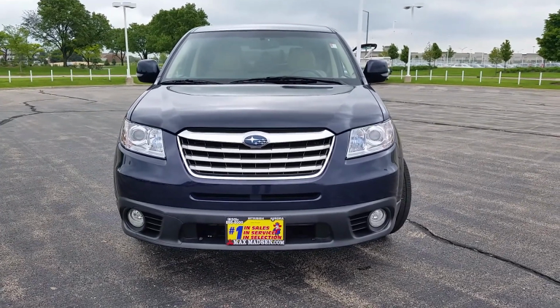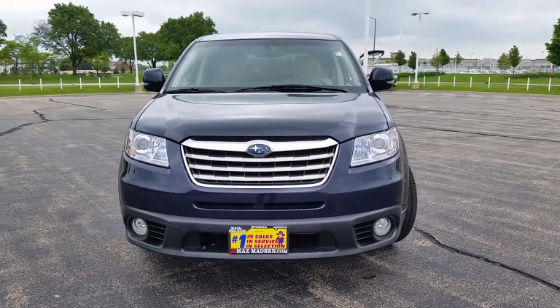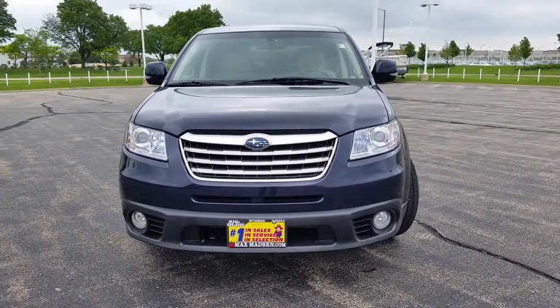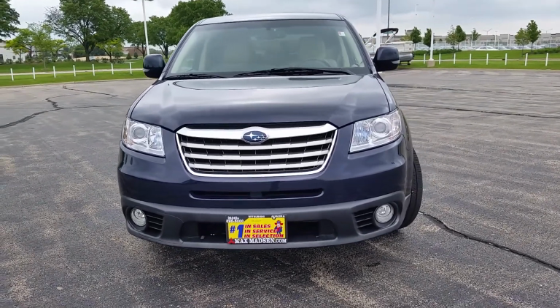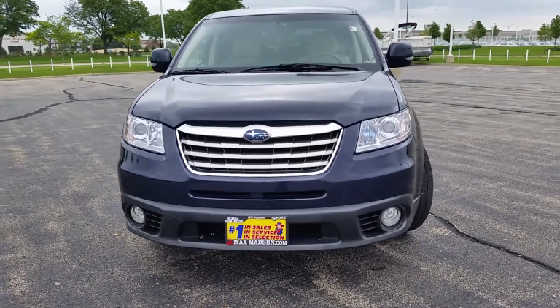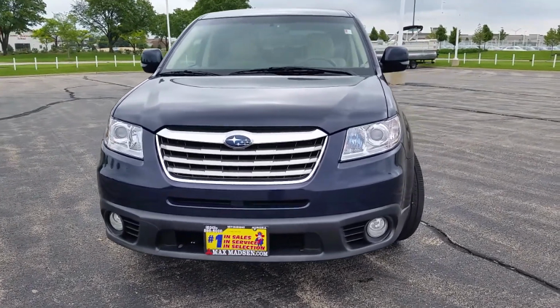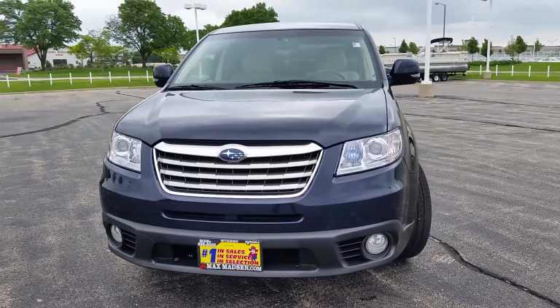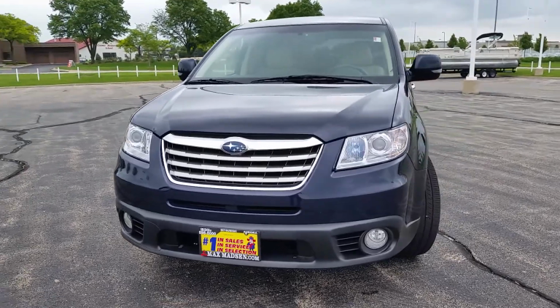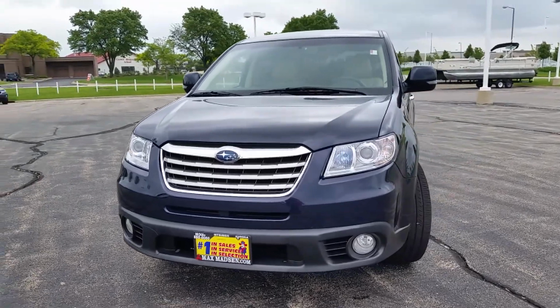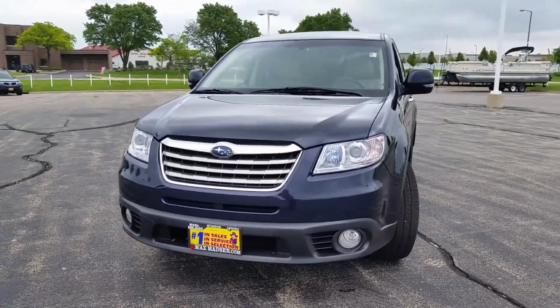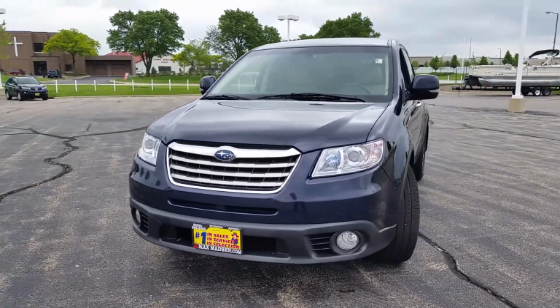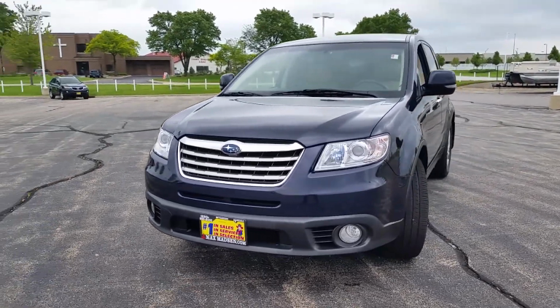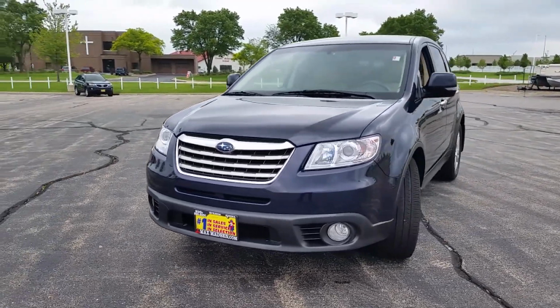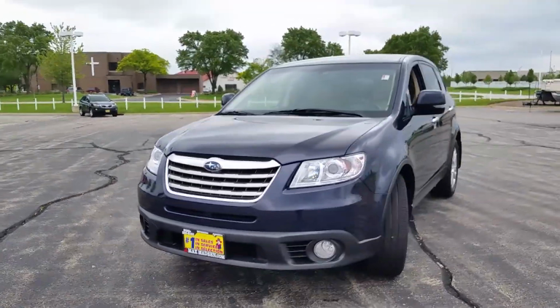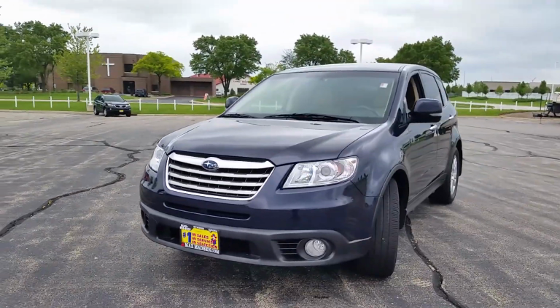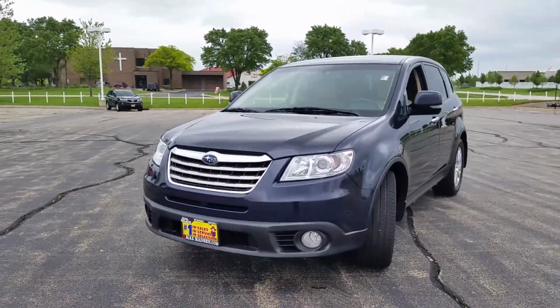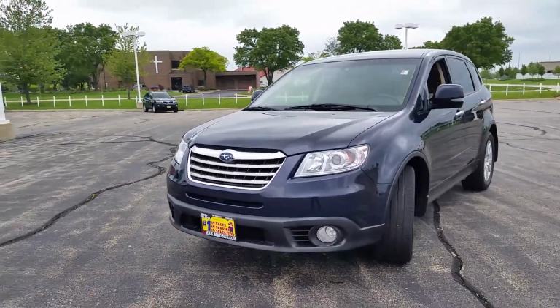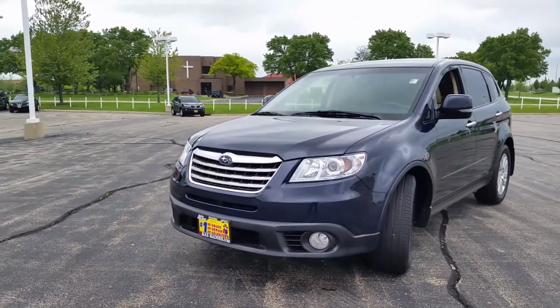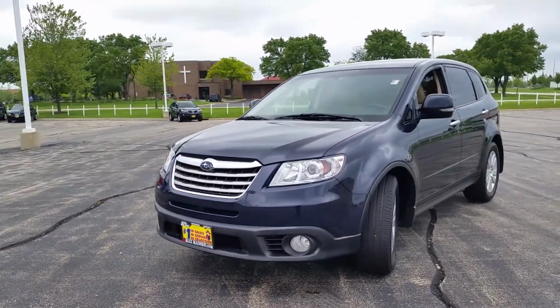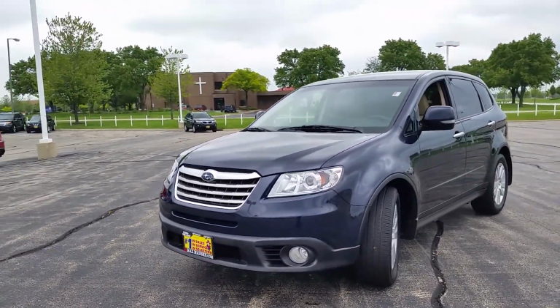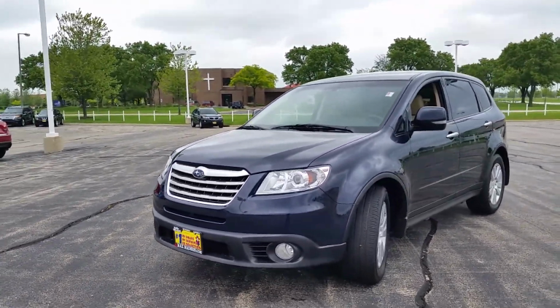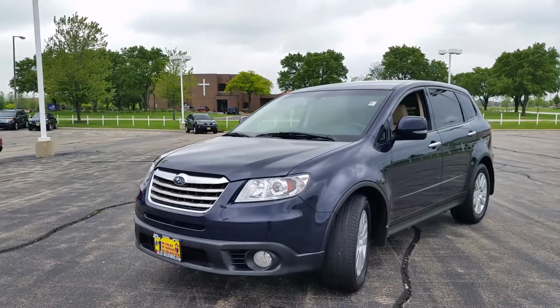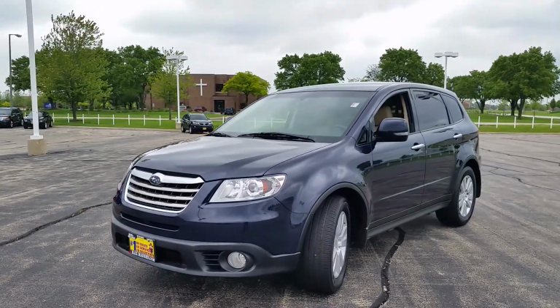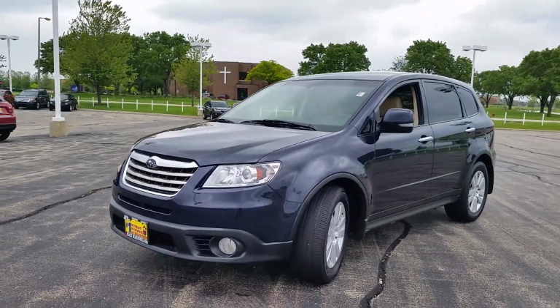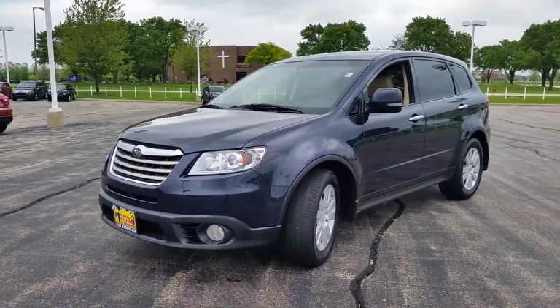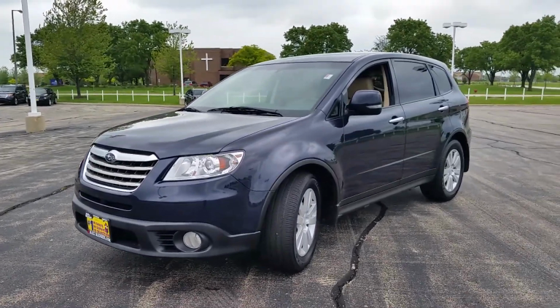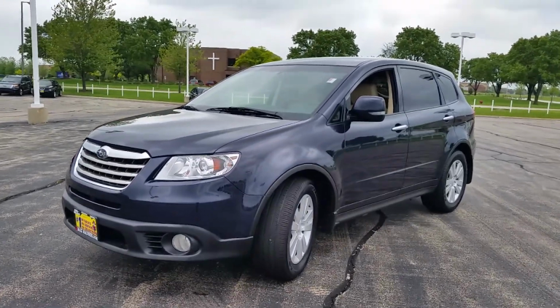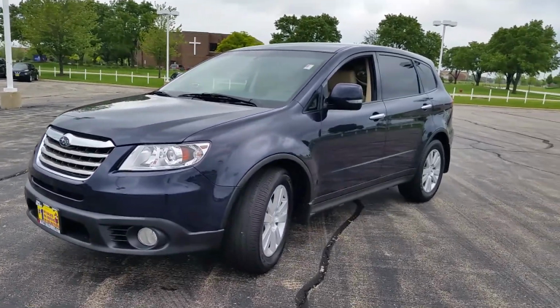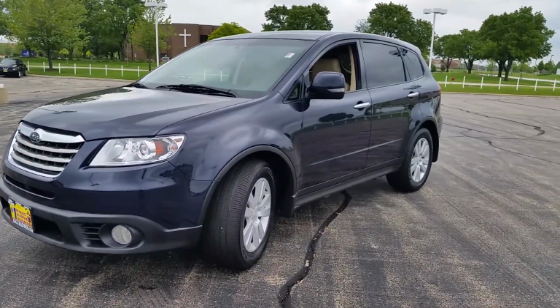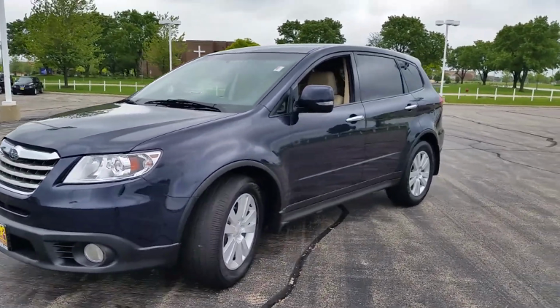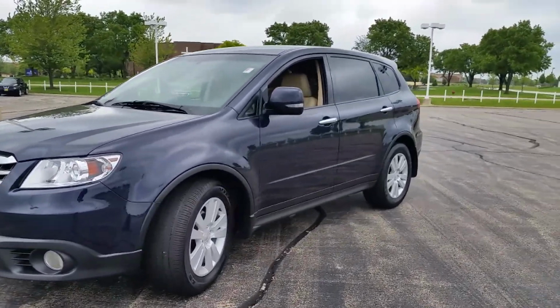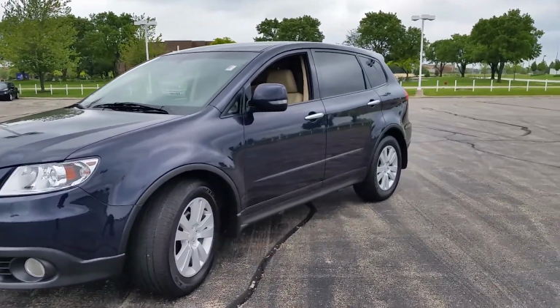Hello Edgar, this is Jorge Maldonado from Max Matts & Aurora Mitsubishi here with the 2012 Subaru Tribeca. Just wanted to show you that the vehicle is still available and also give you a better idea of the inside and out of the vehicle since there are no pictures online.